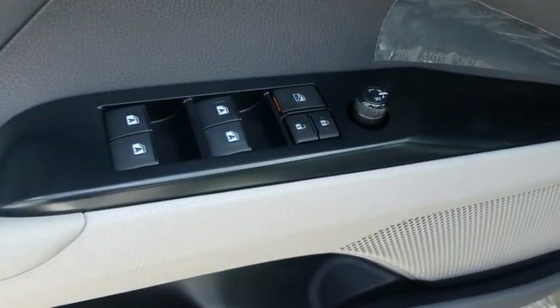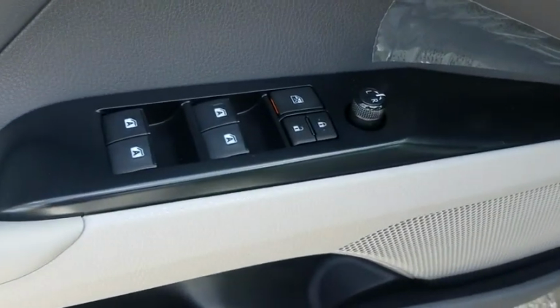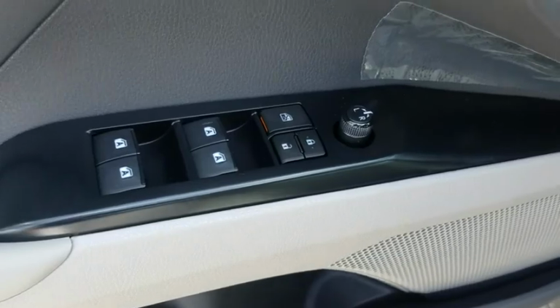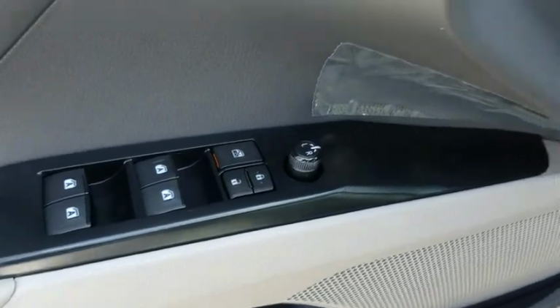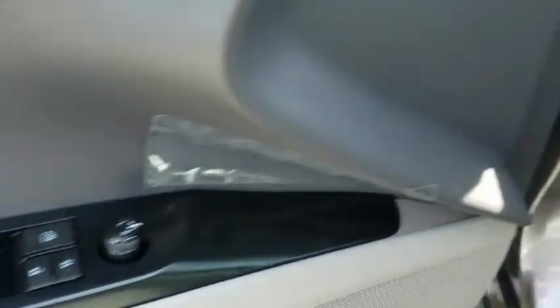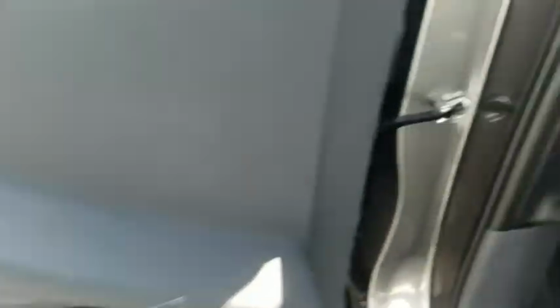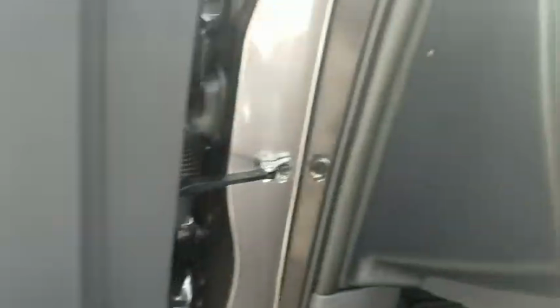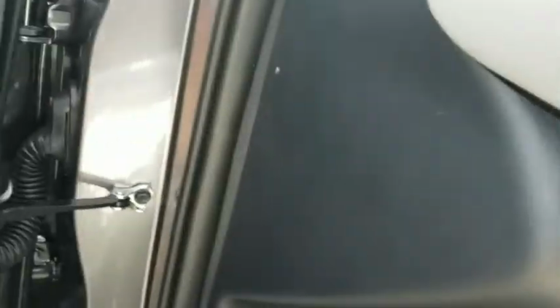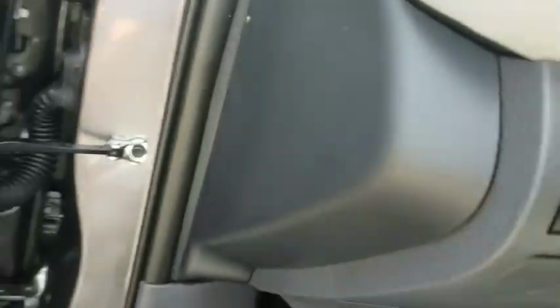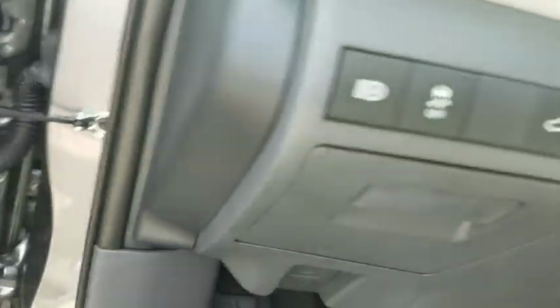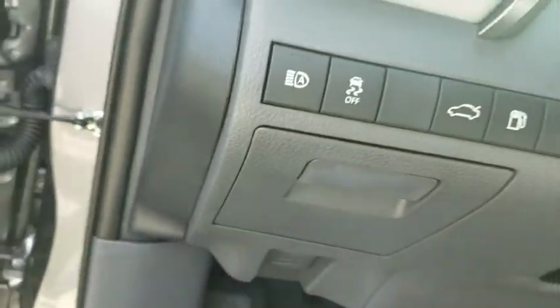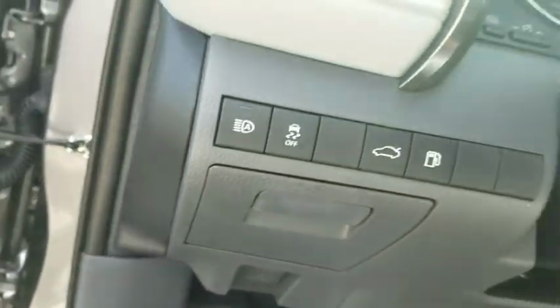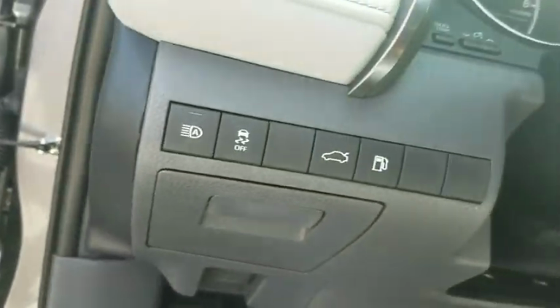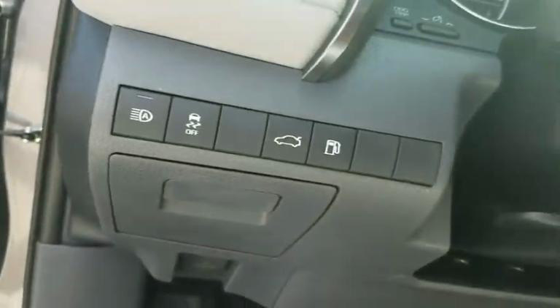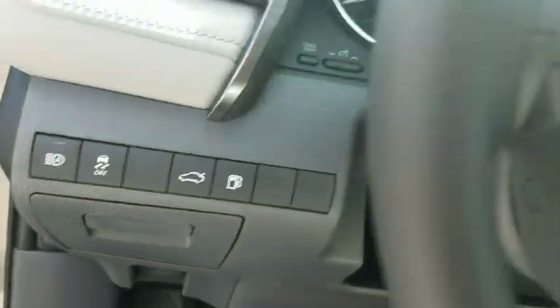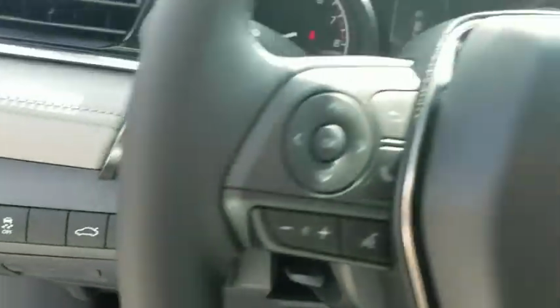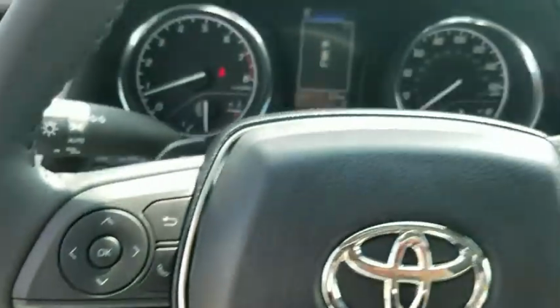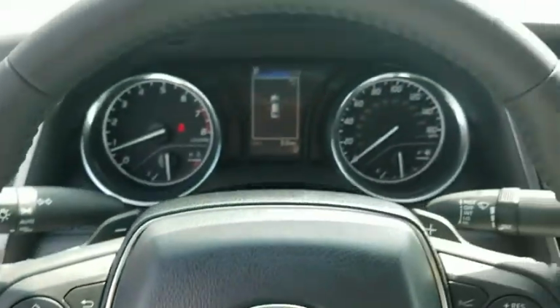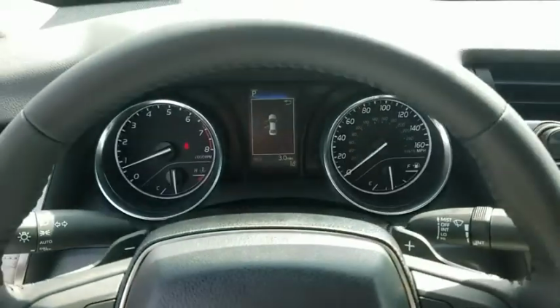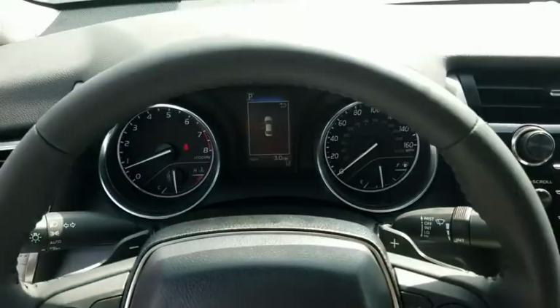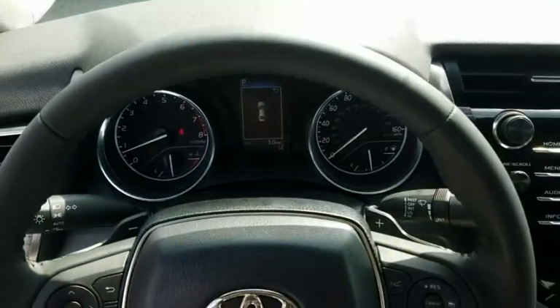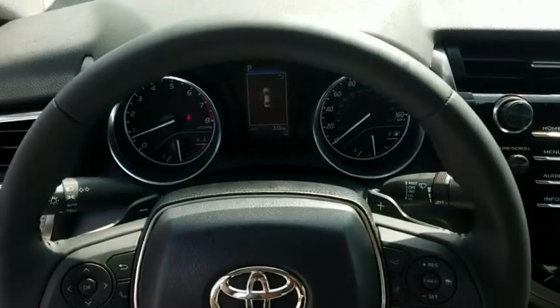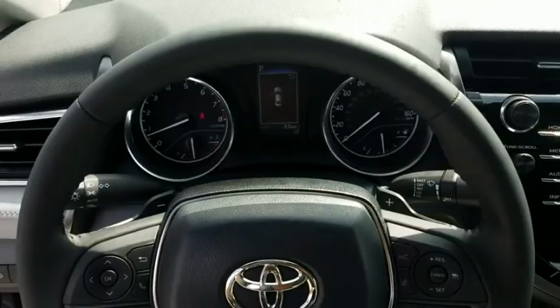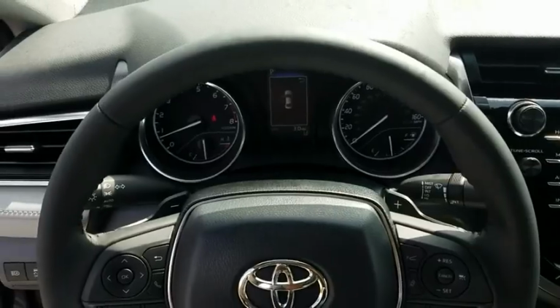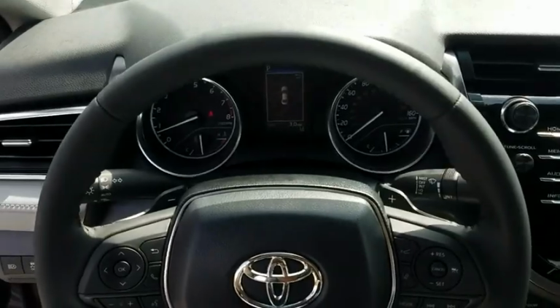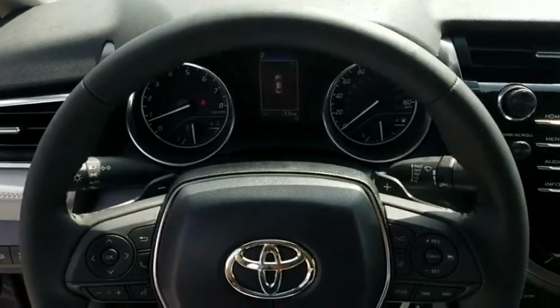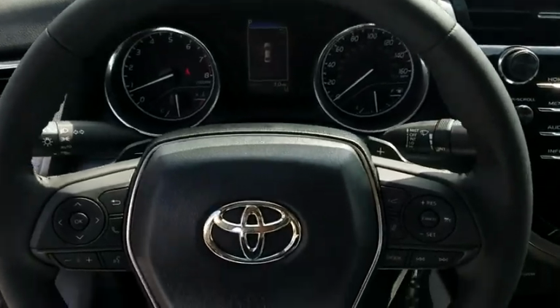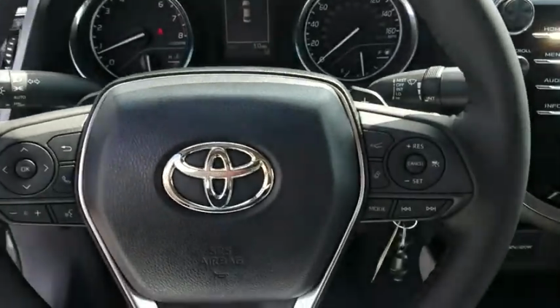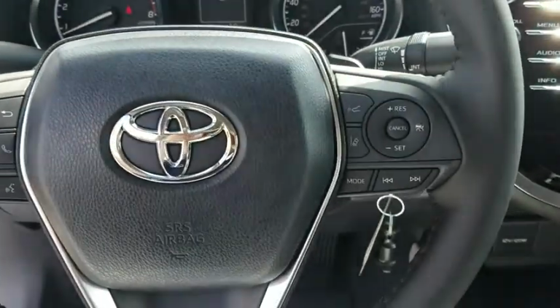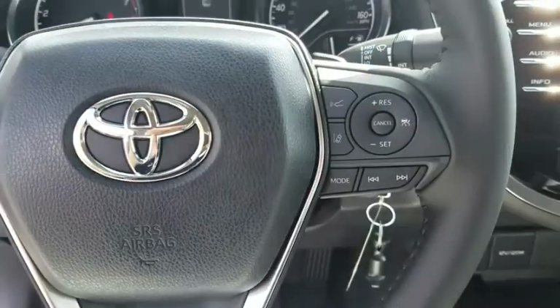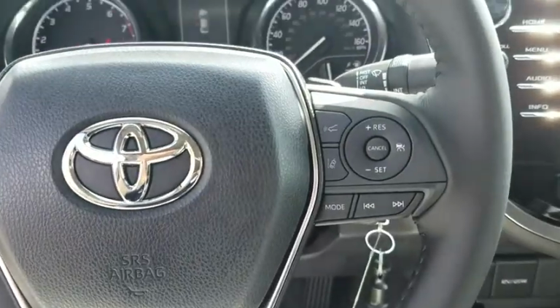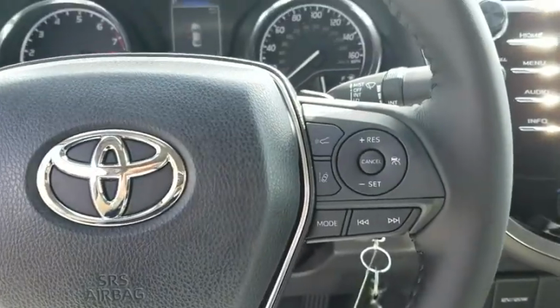Power driver's seat. Front bucket seats. Tilt steering wheel. Front reading lamps. This isn't just a vehicle — it's an experience. So stop in for a test drive today.